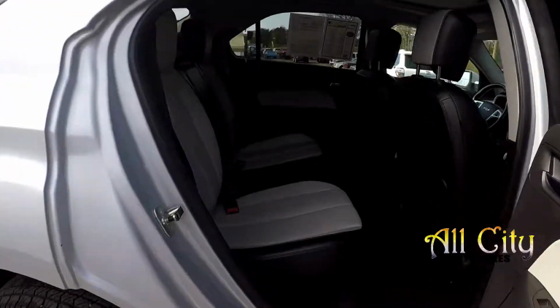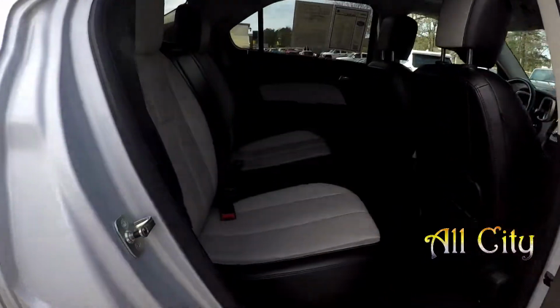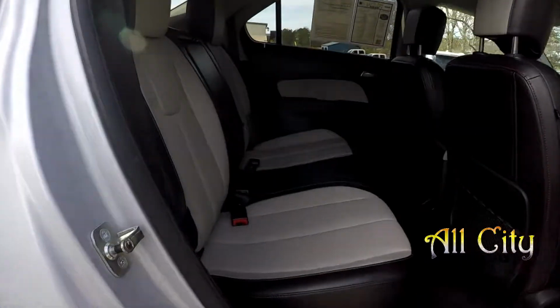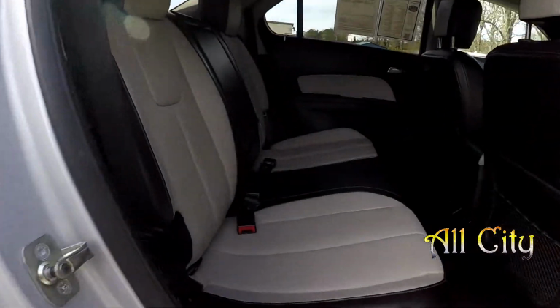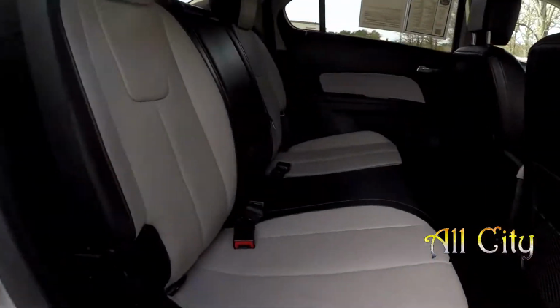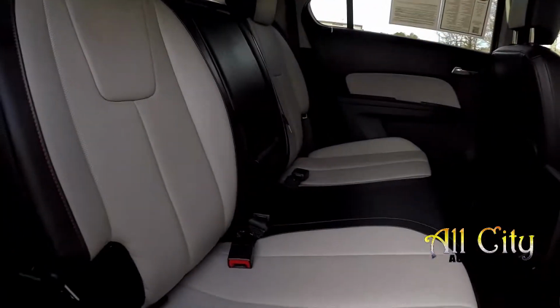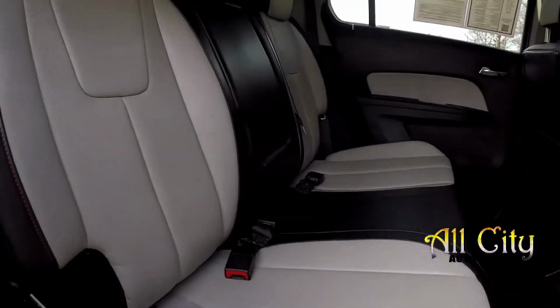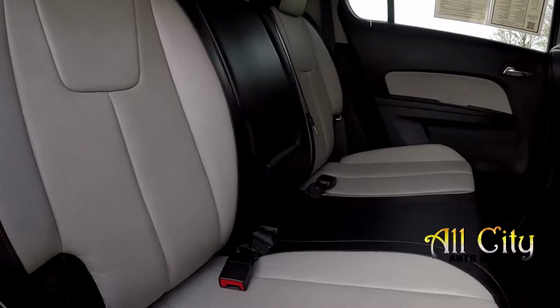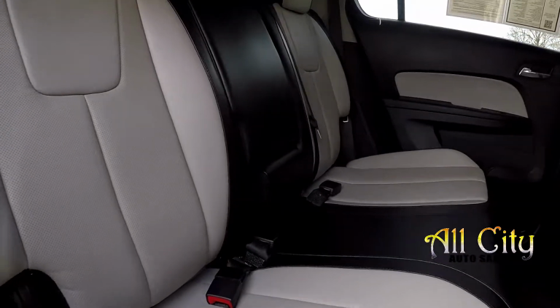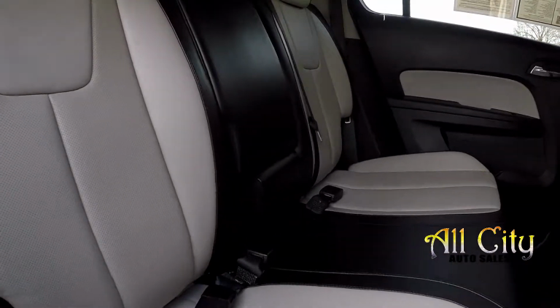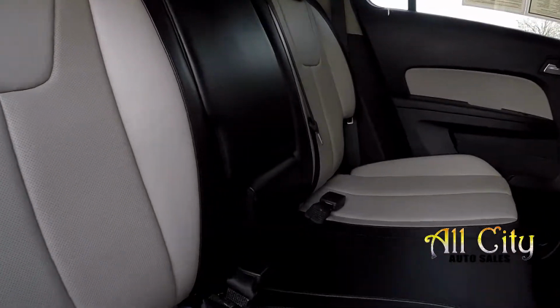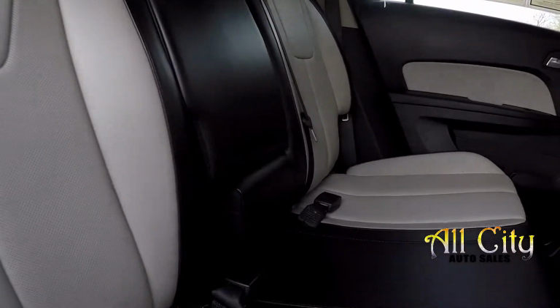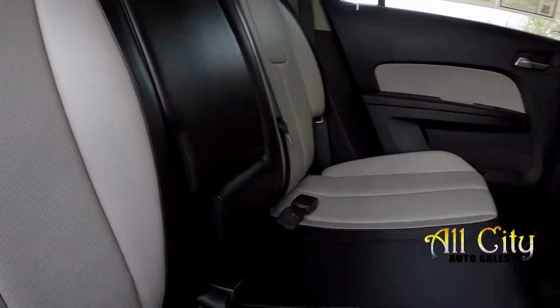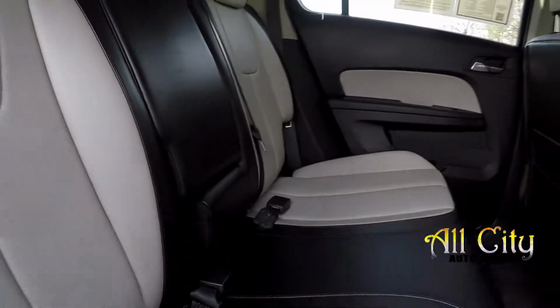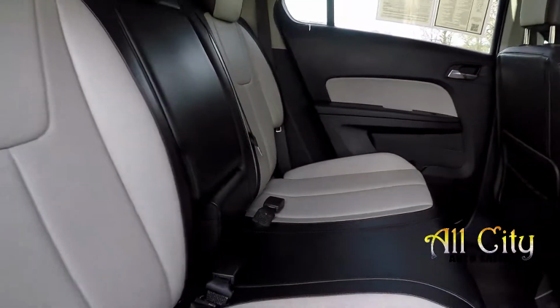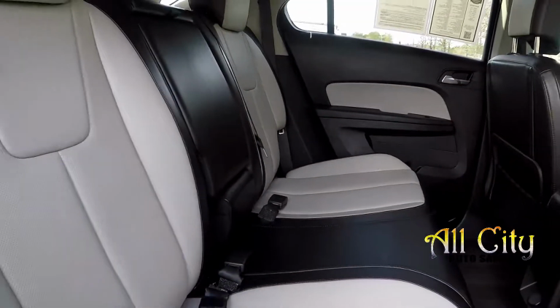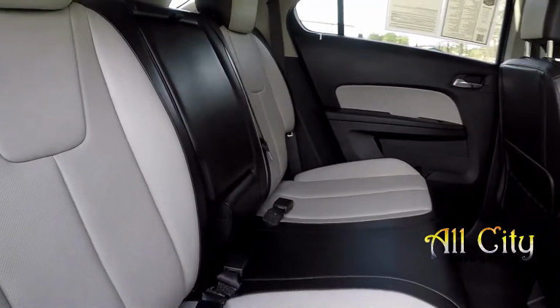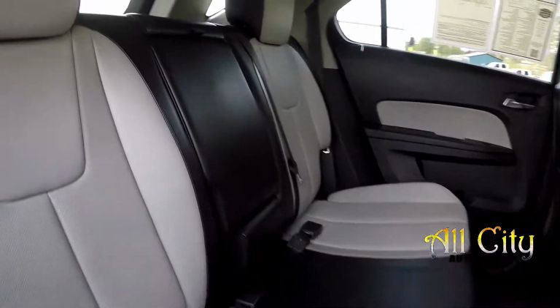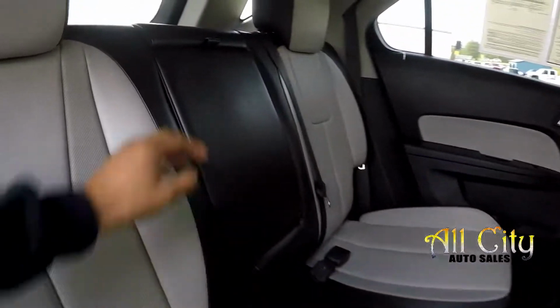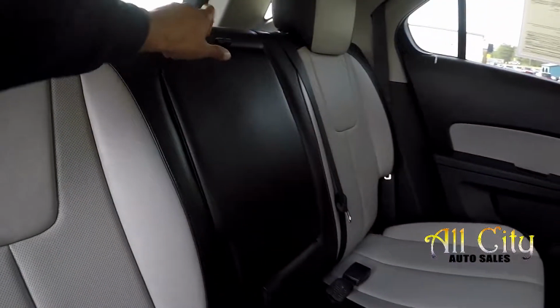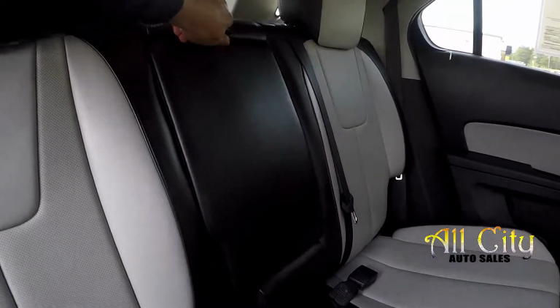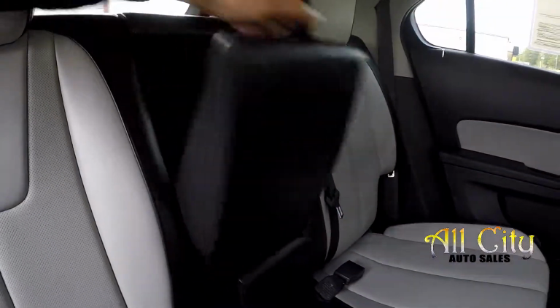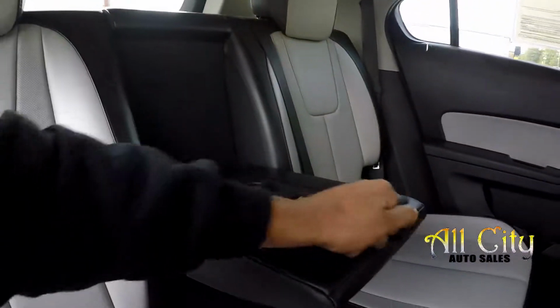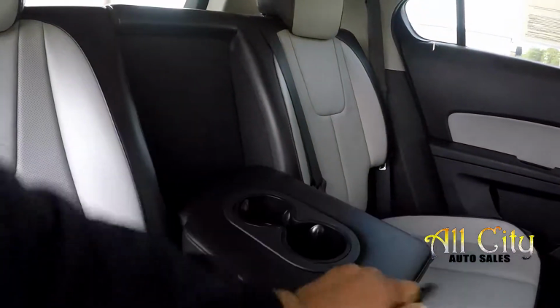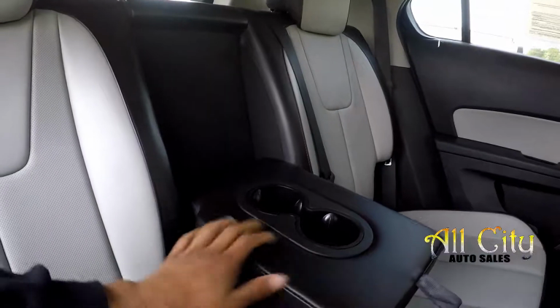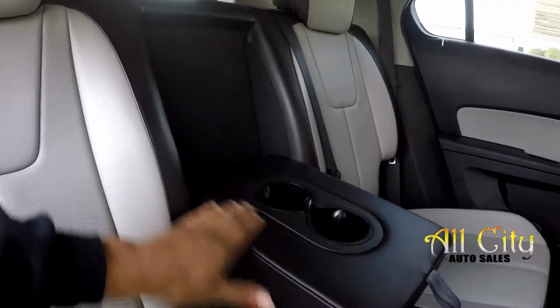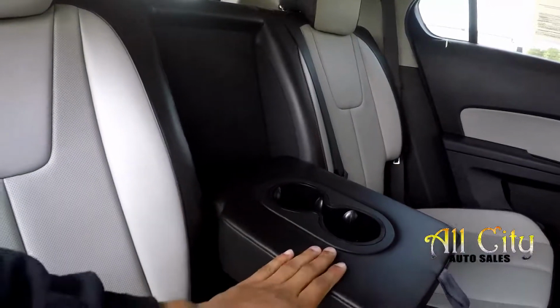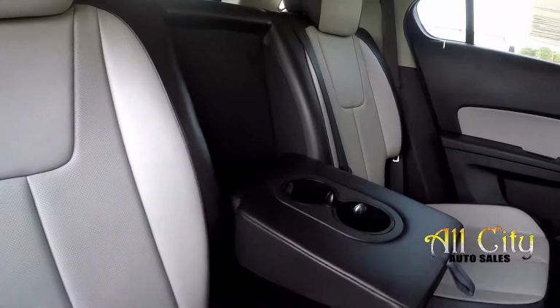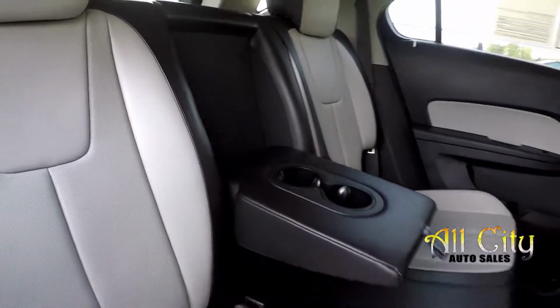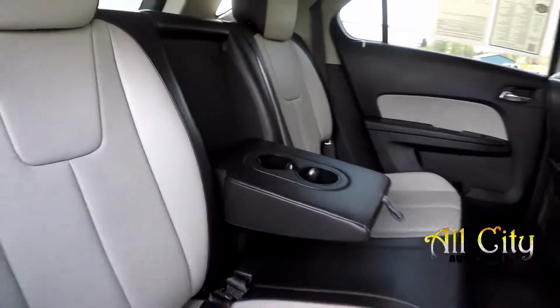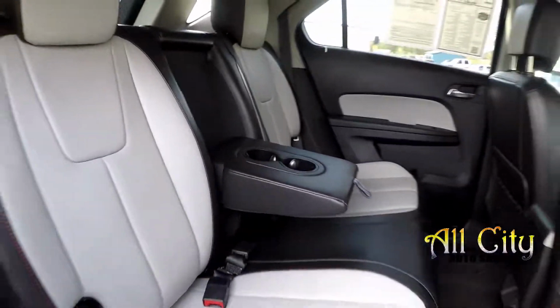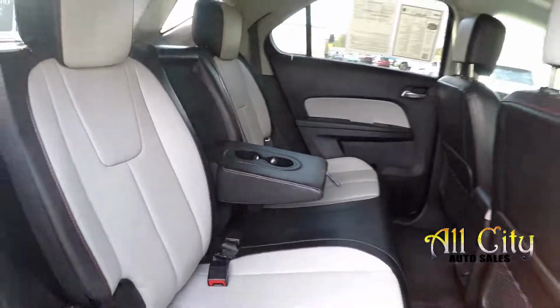Coming to this back seat here once again, just going to check things out — everything is clean. You can also come up here and see that you are going to have an adjustable armrest and cup holder there for you.